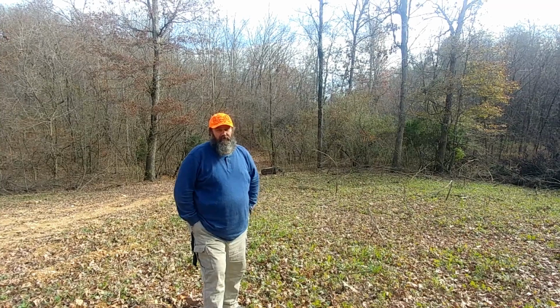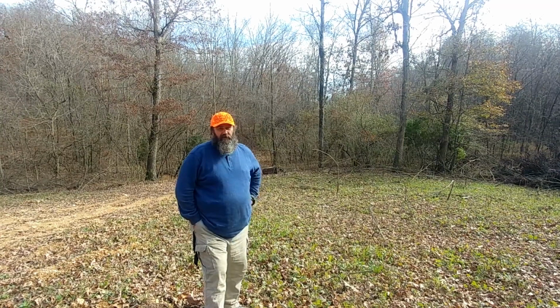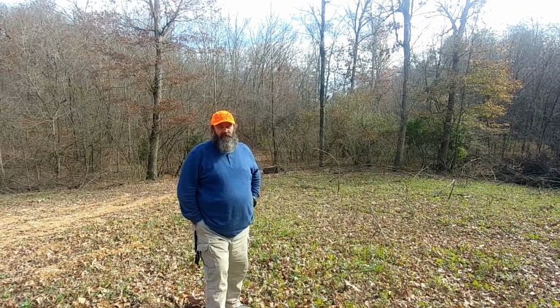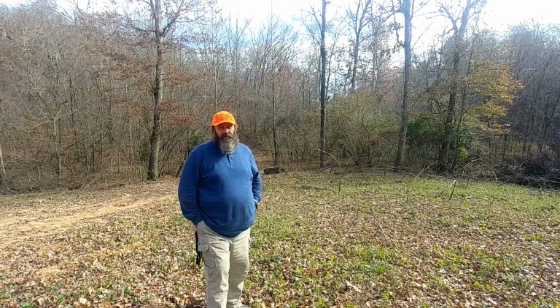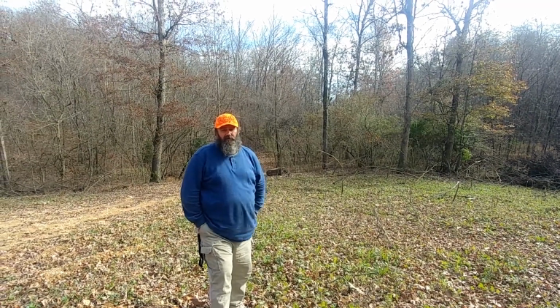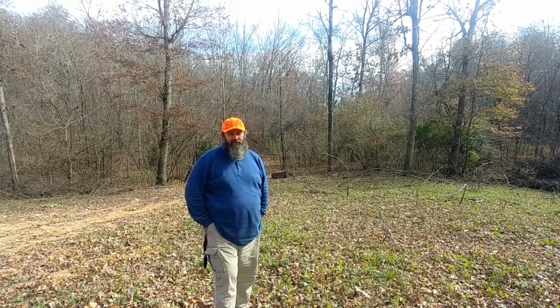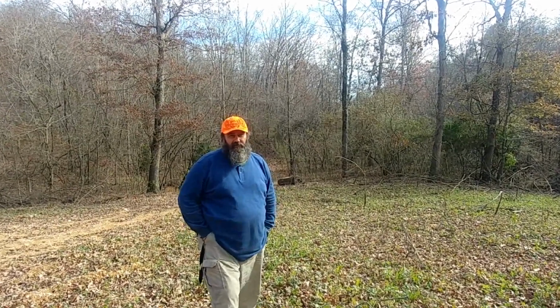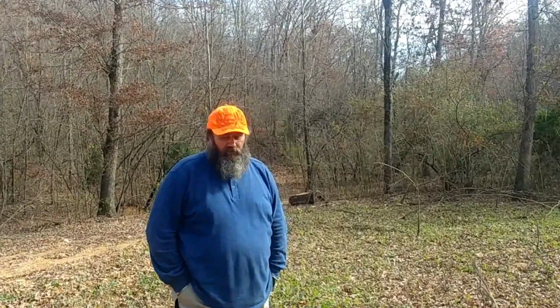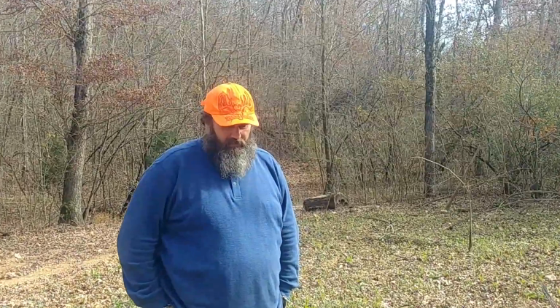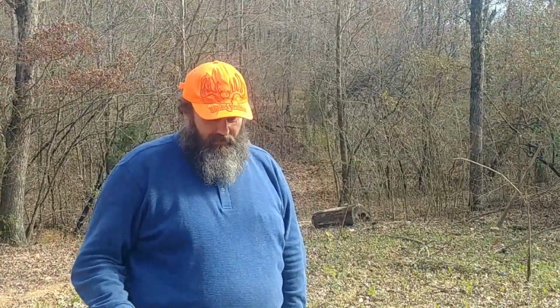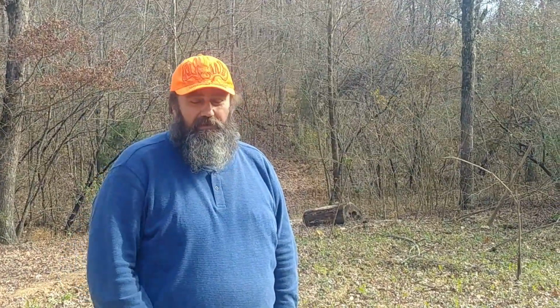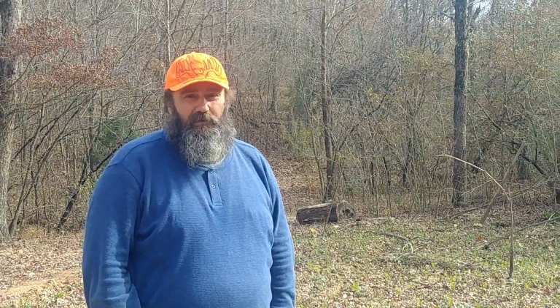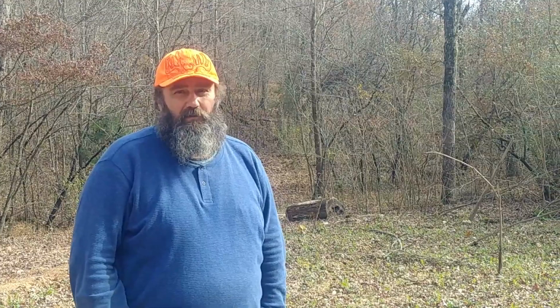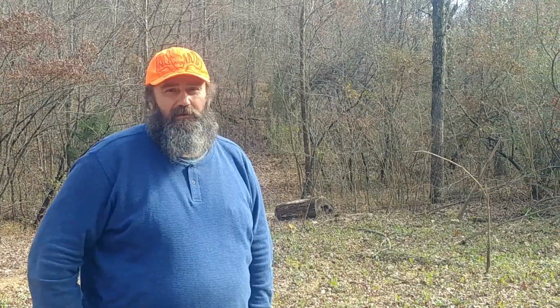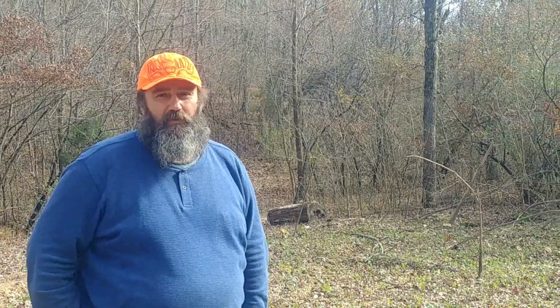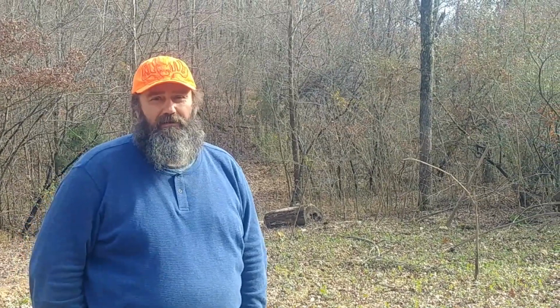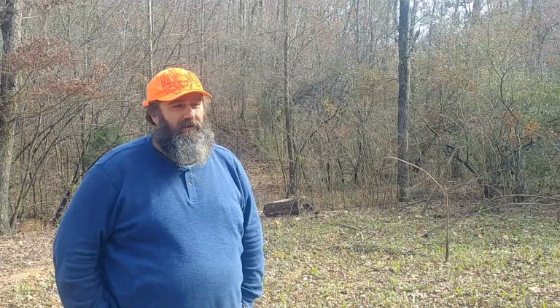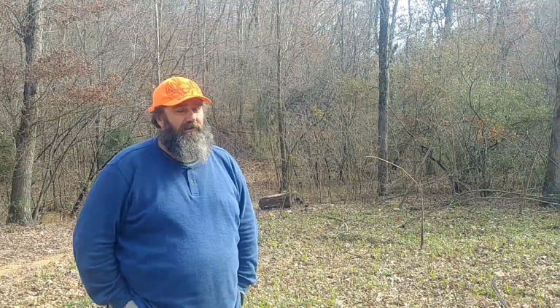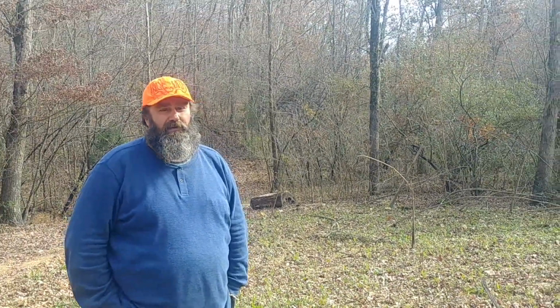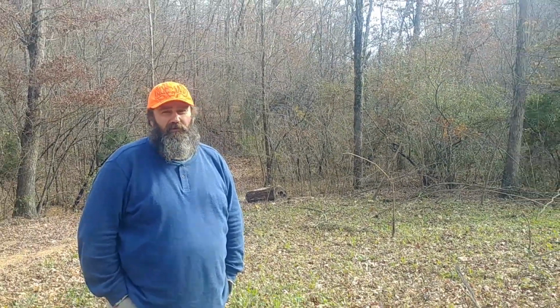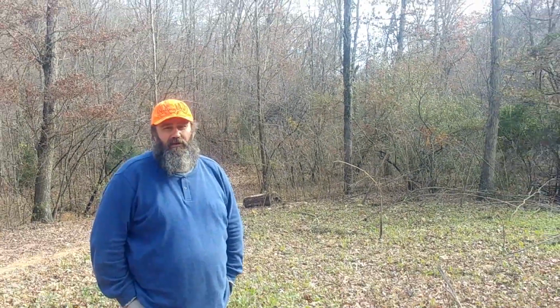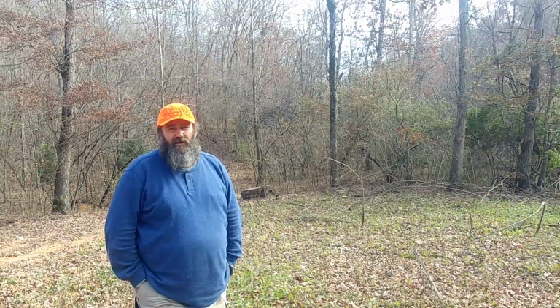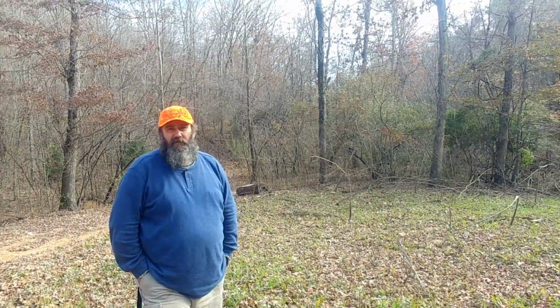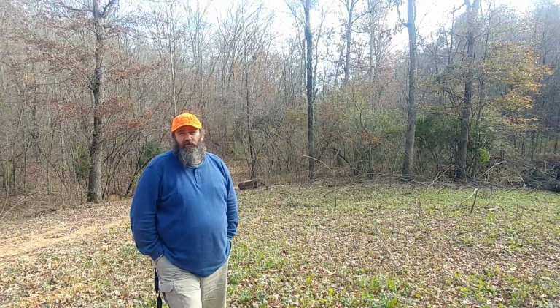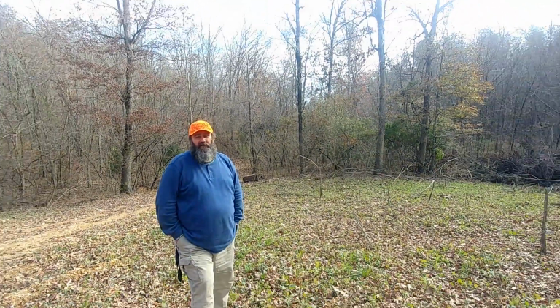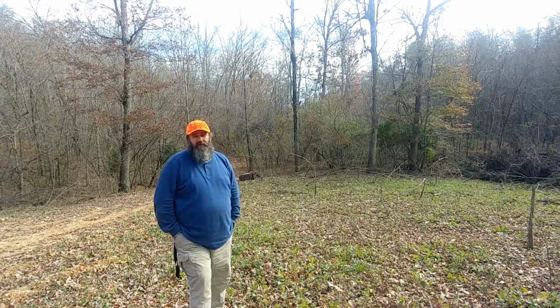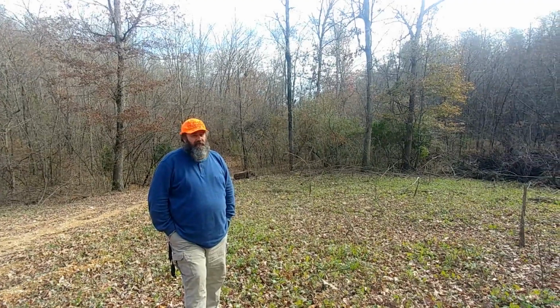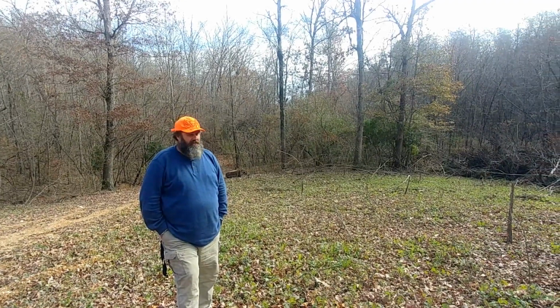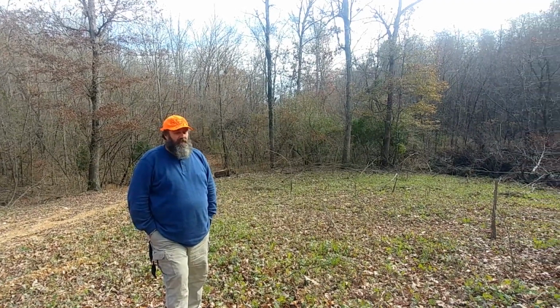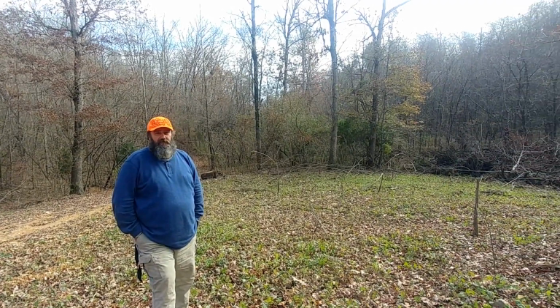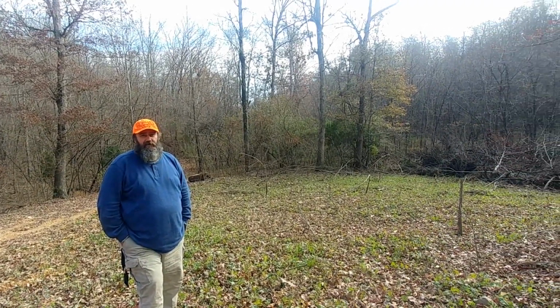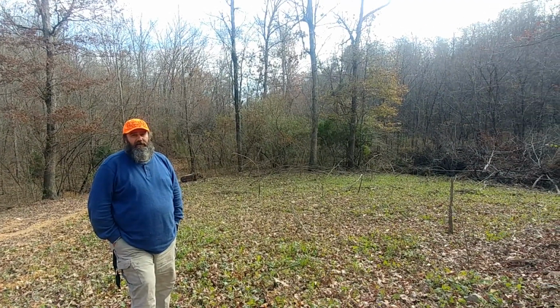Hey everybody, I'm Joey. You're watching My Slice of Heaven Outdoors and today we're going to take a quick look at the food plot that I planted down by the camper. I believe it's been three months now, so let's just take a look at it.